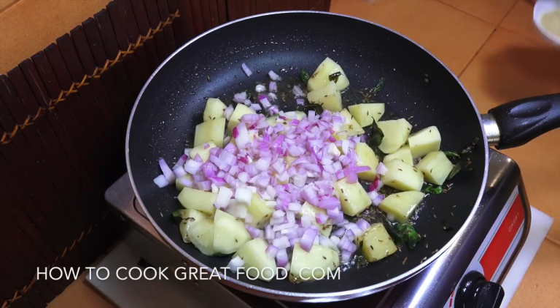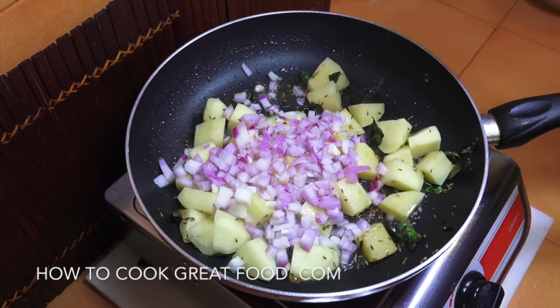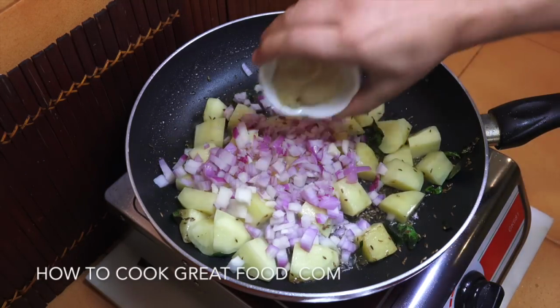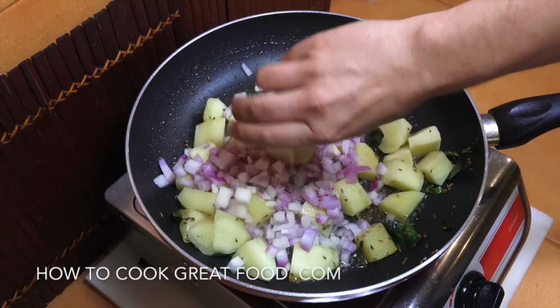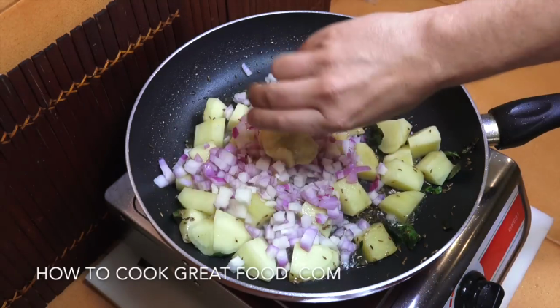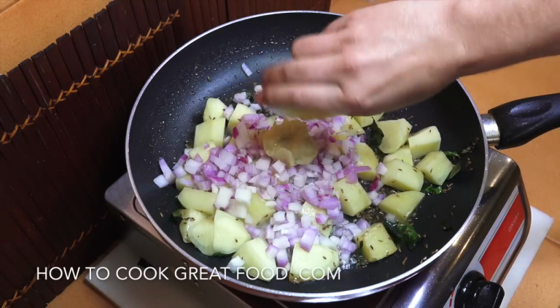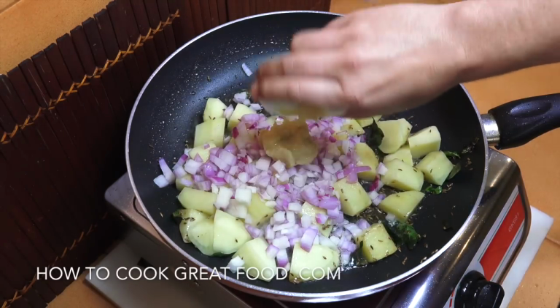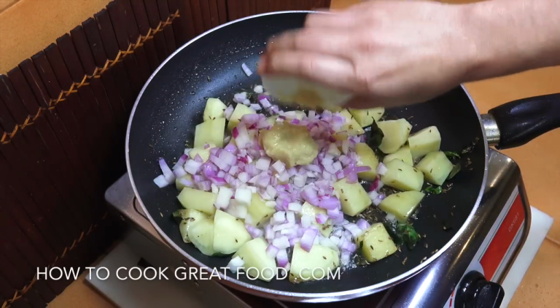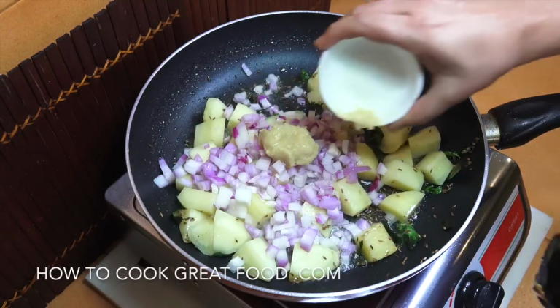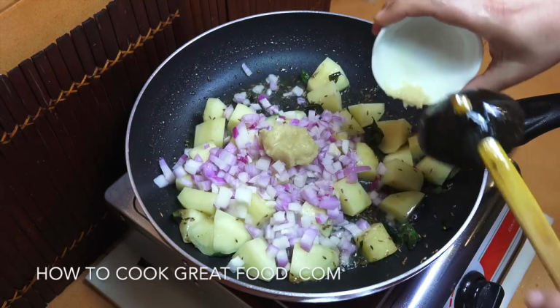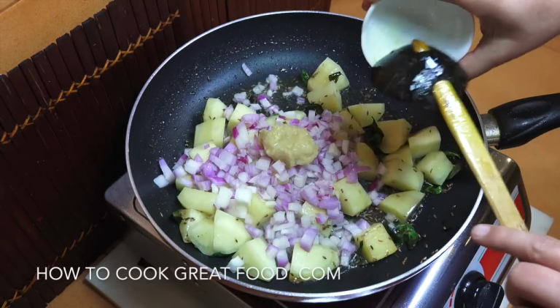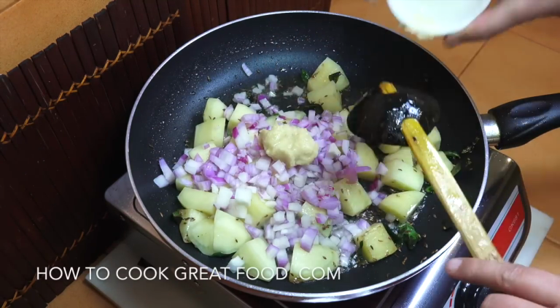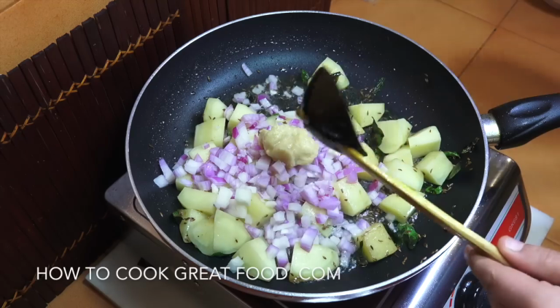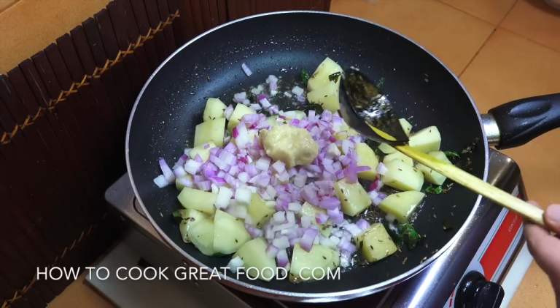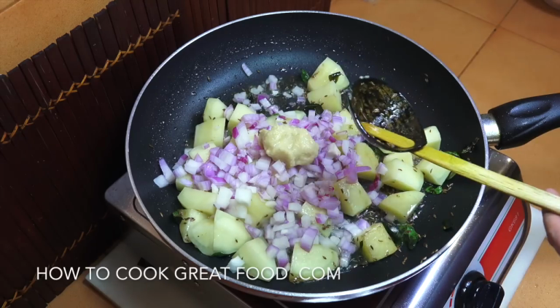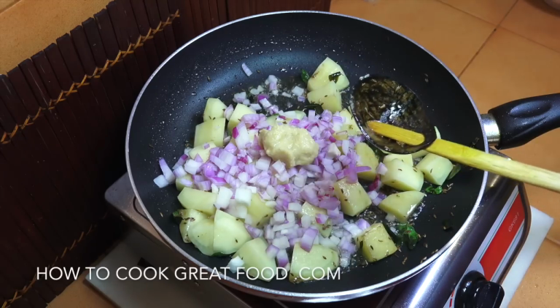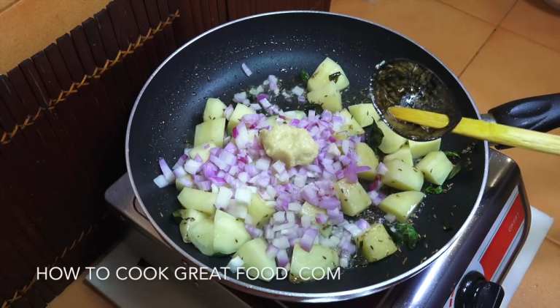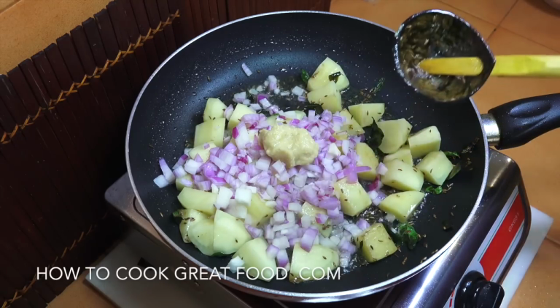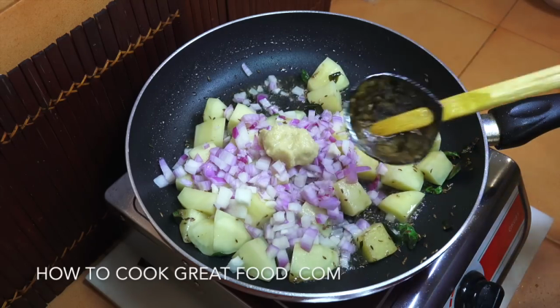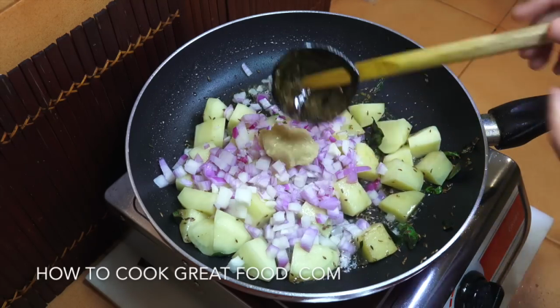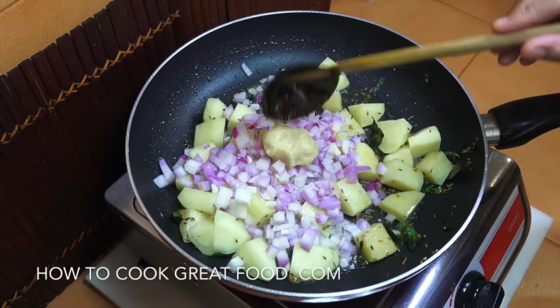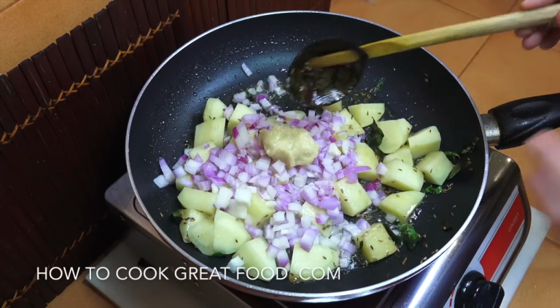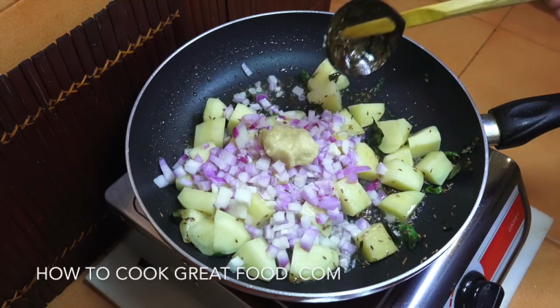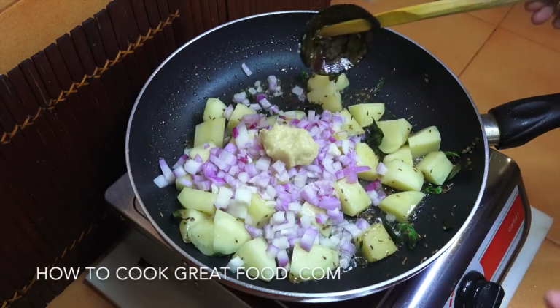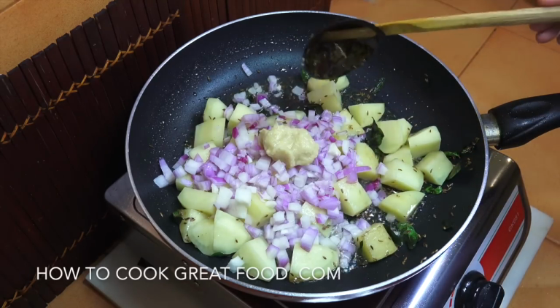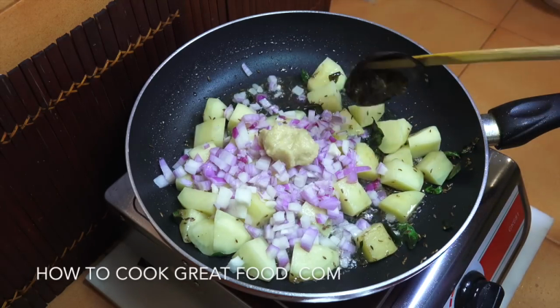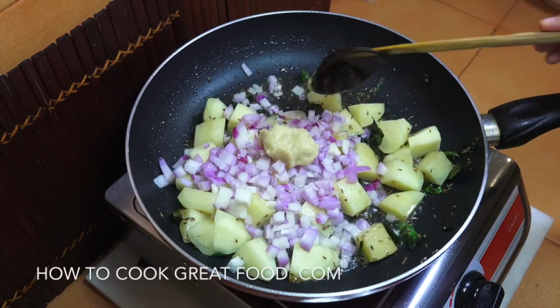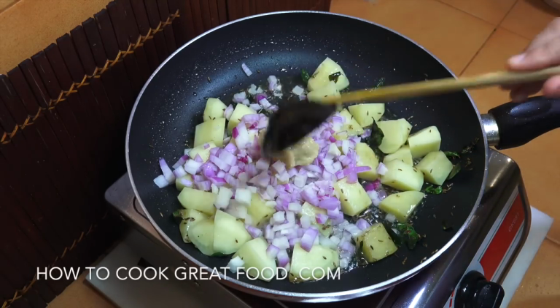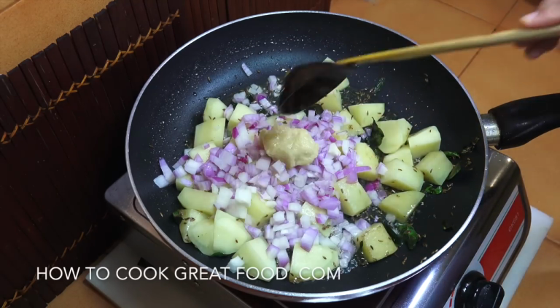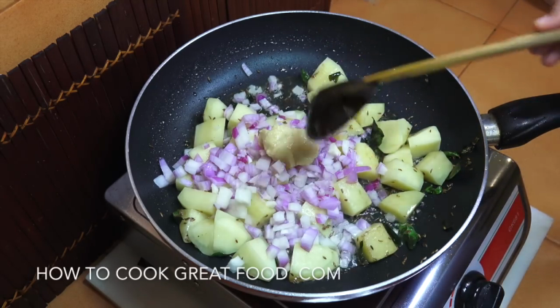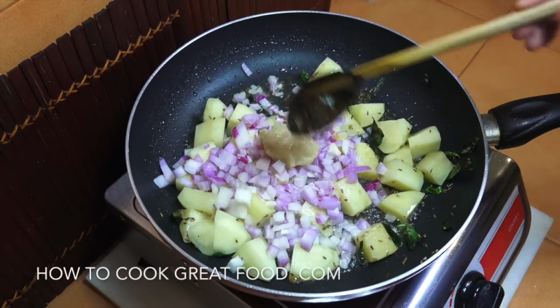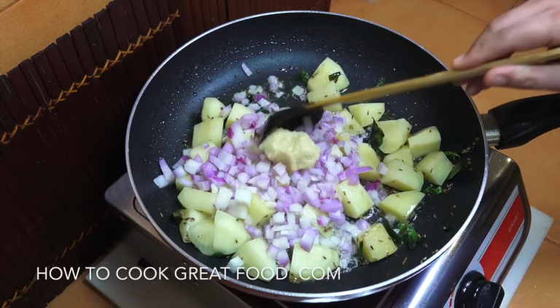Next up I'm going to add in our onions and our garlic ginger paste. We want to cook these fairly vibrantly — as you can hear — for another two to three minutes.